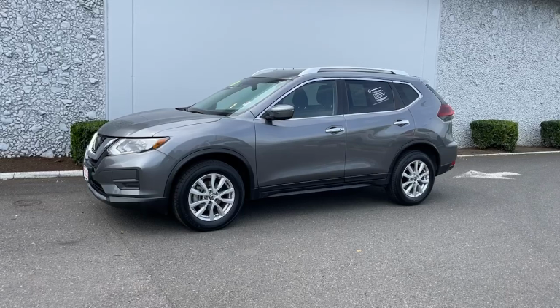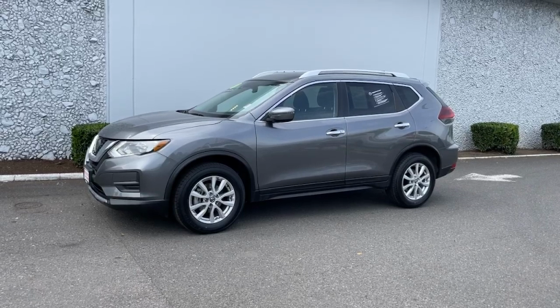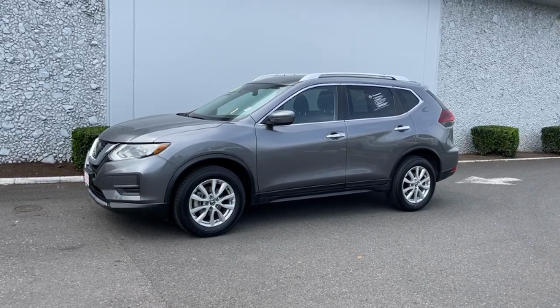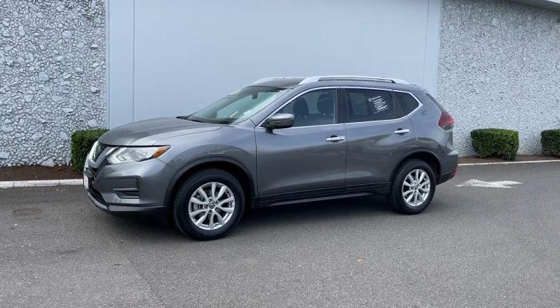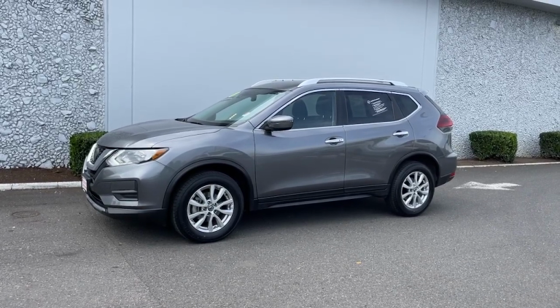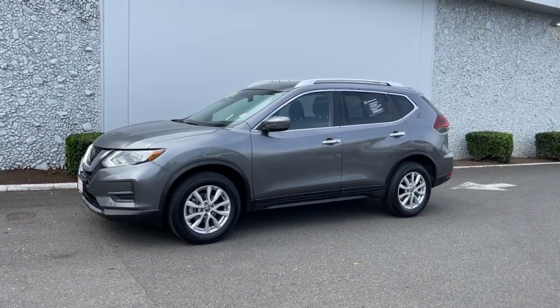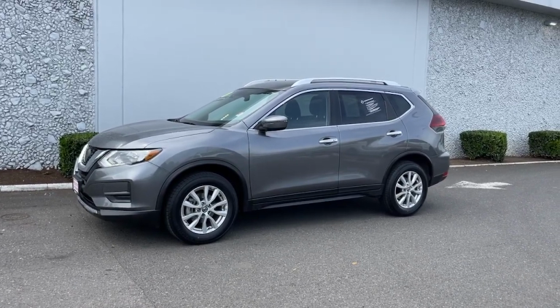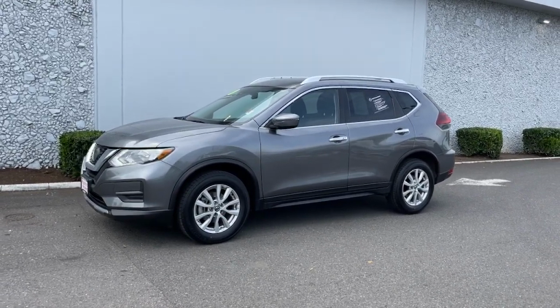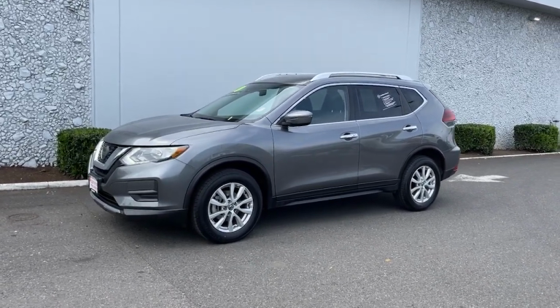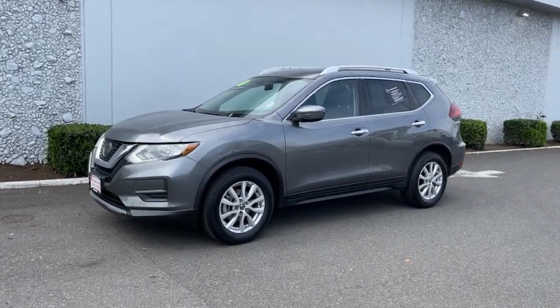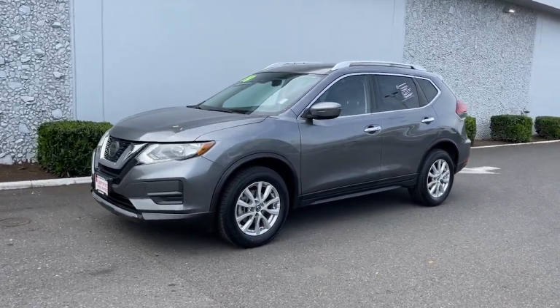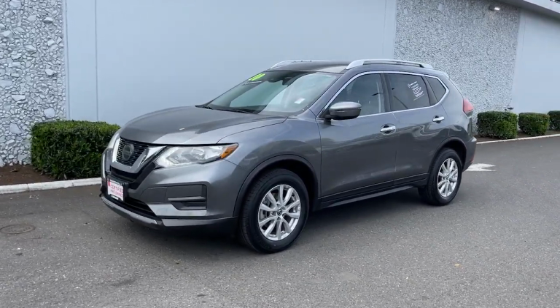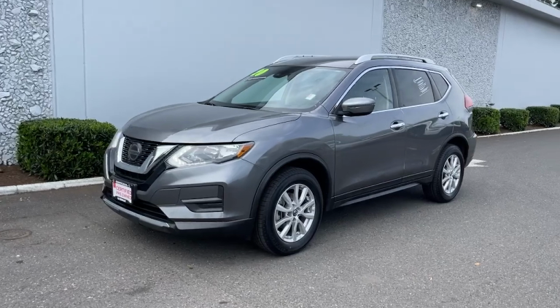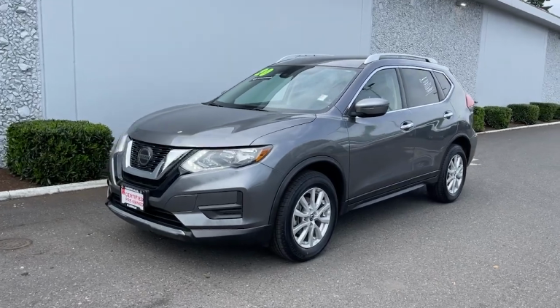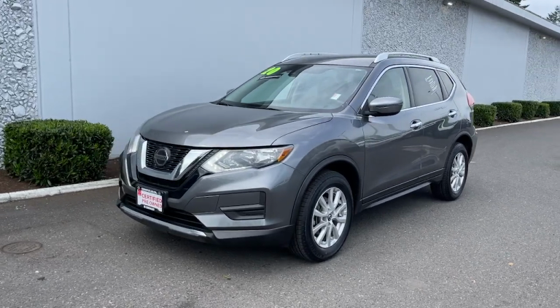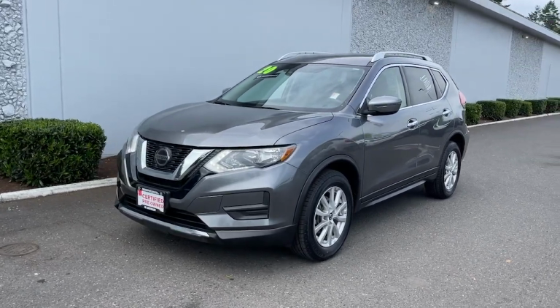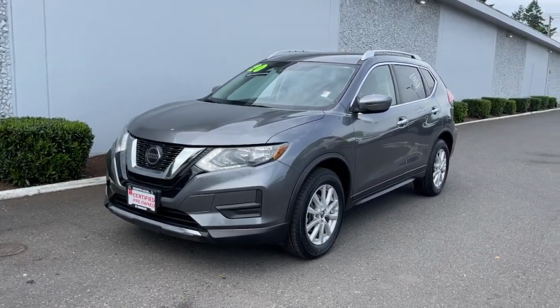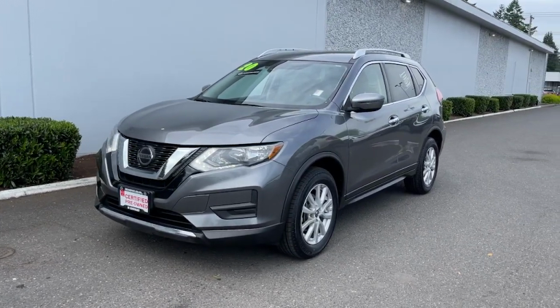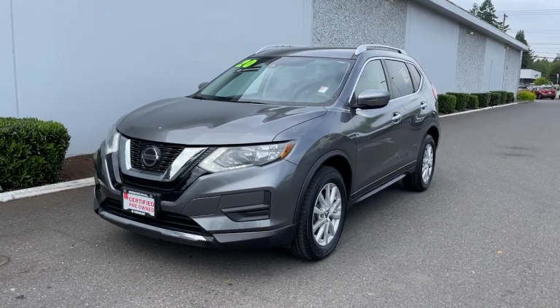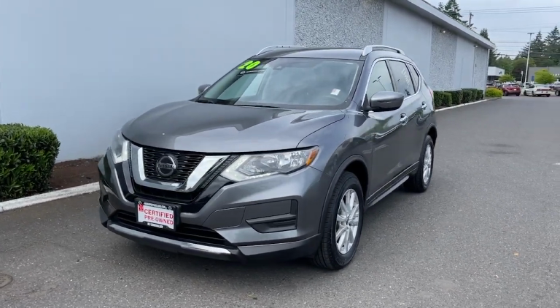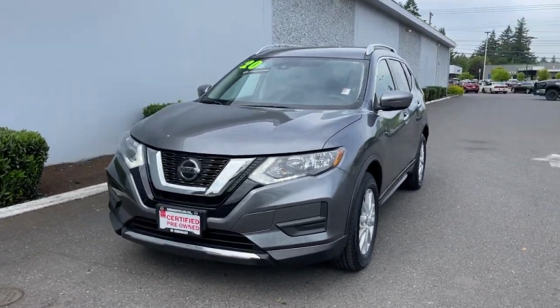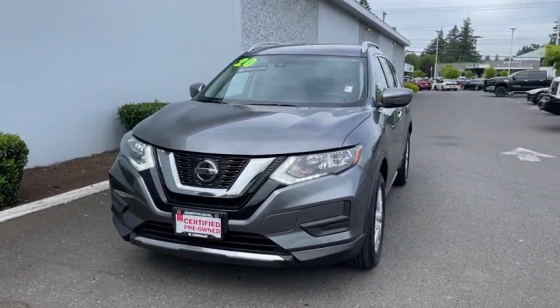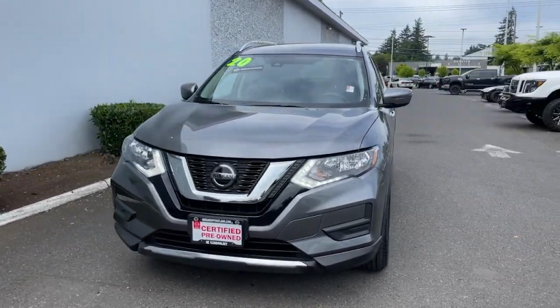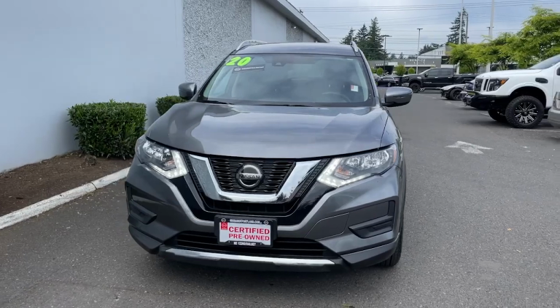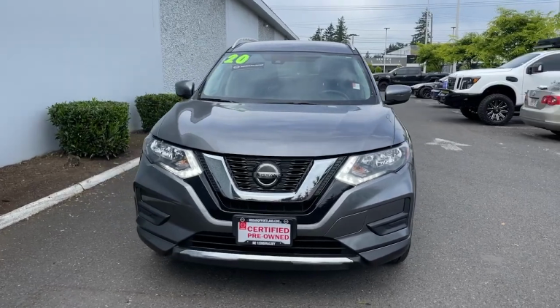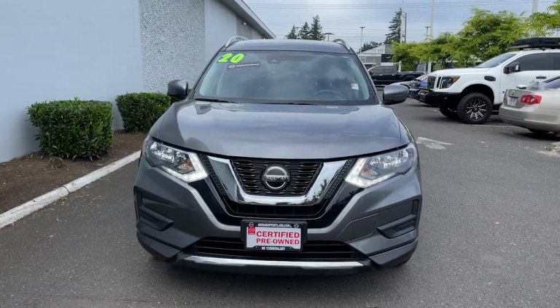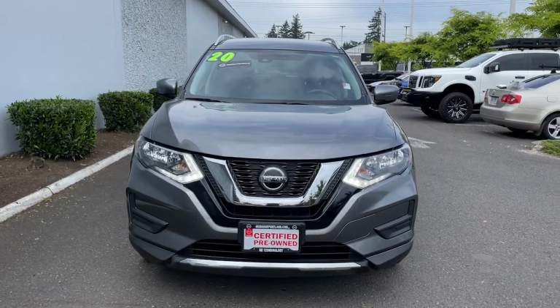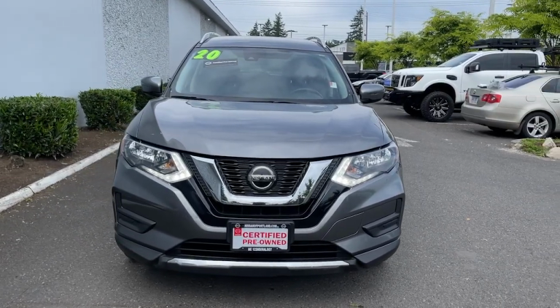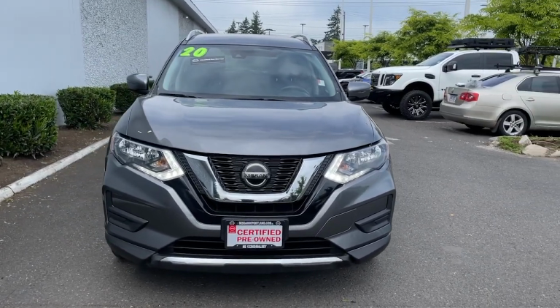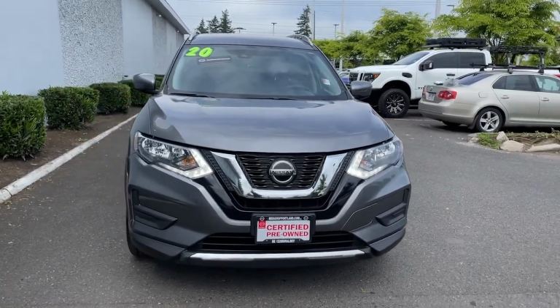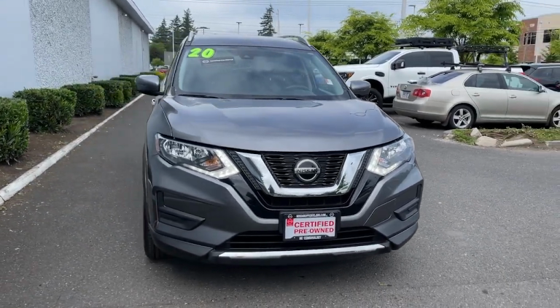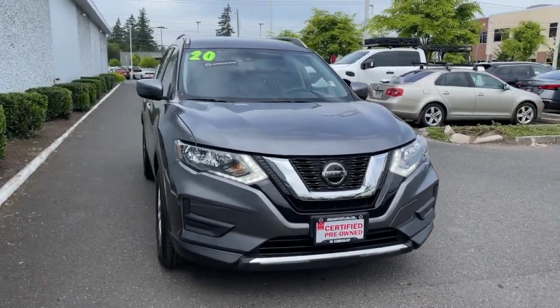Your next car could be the 2020 Nissan Rogue. This vehicle still has fewer than 70,000 miles on the clock, so it won't last long. This feature-rich Rogue adds confidence and convenience to everyday life.